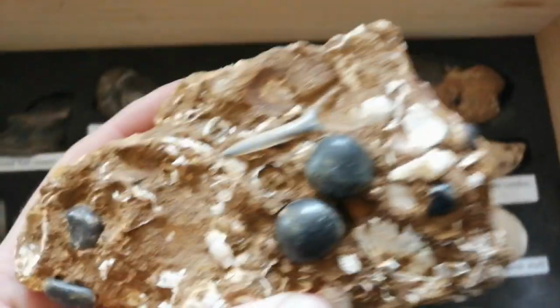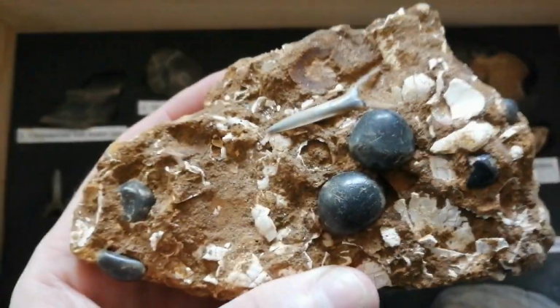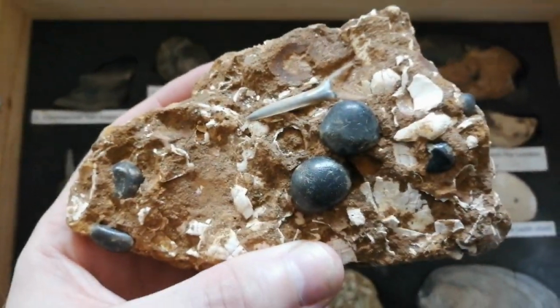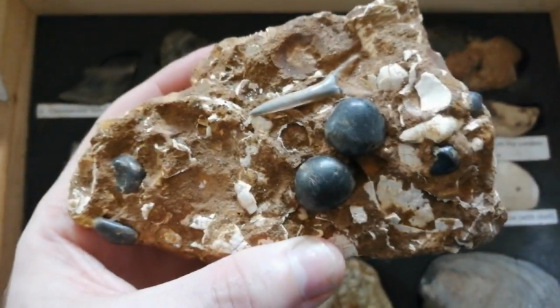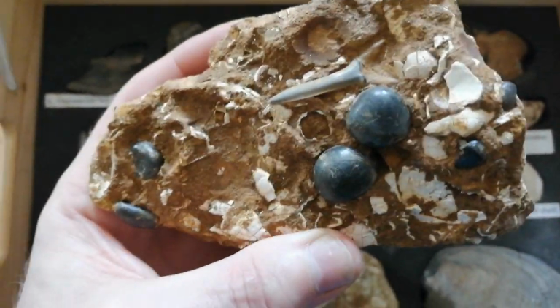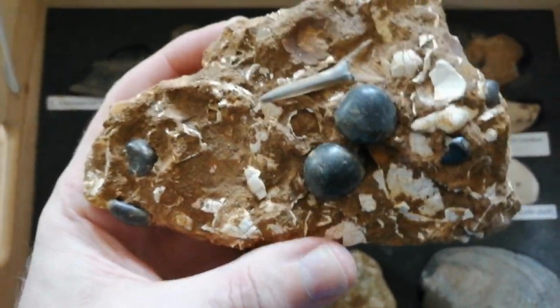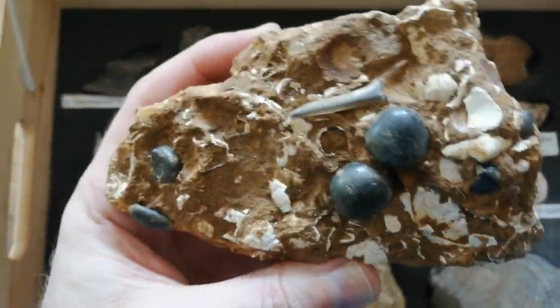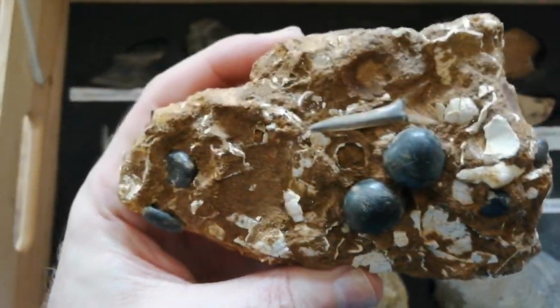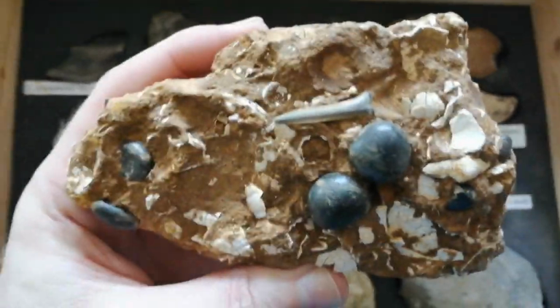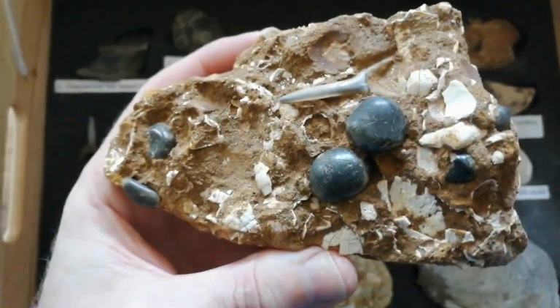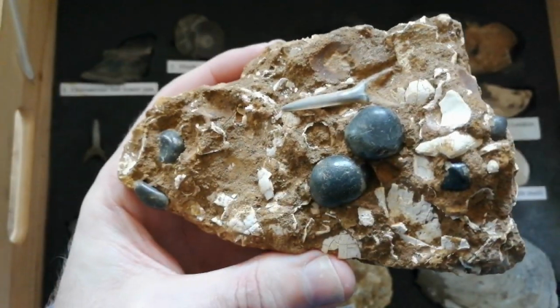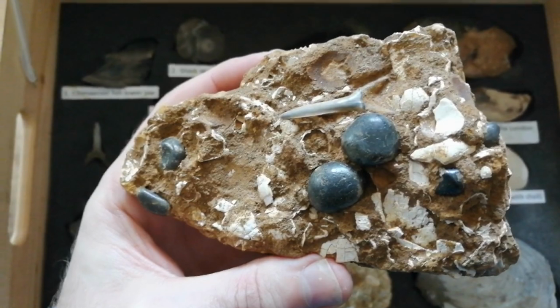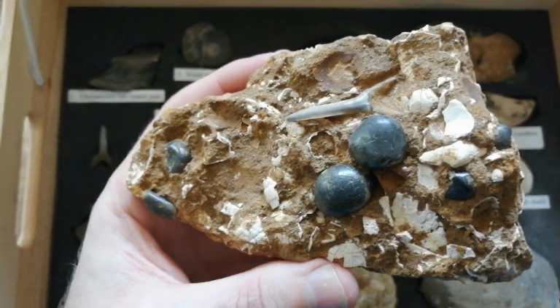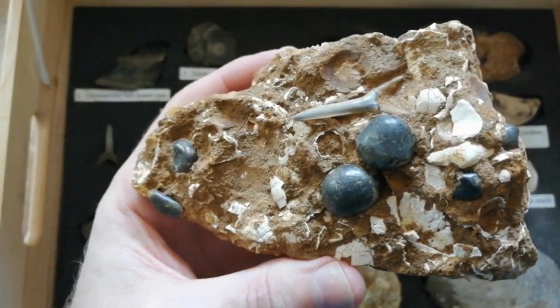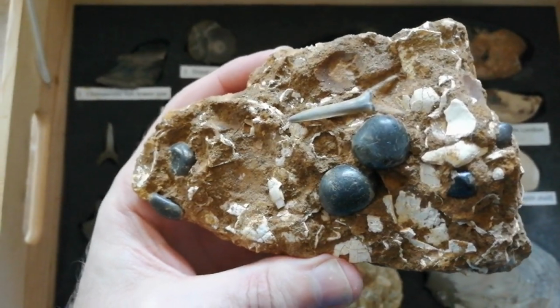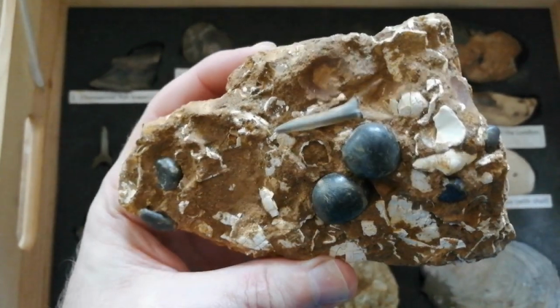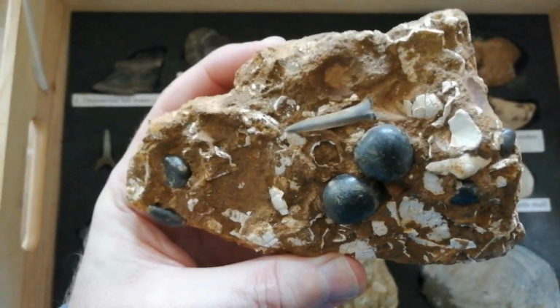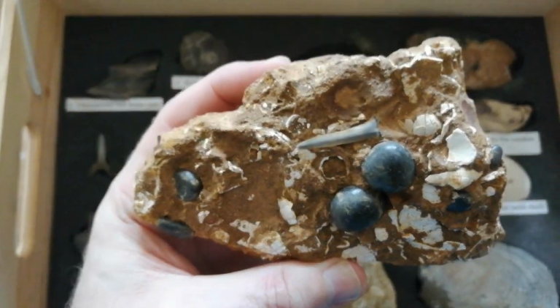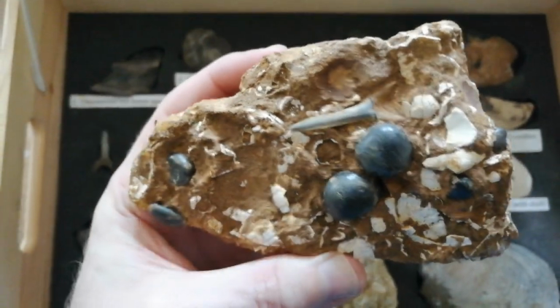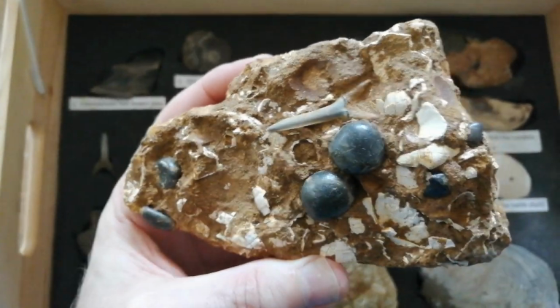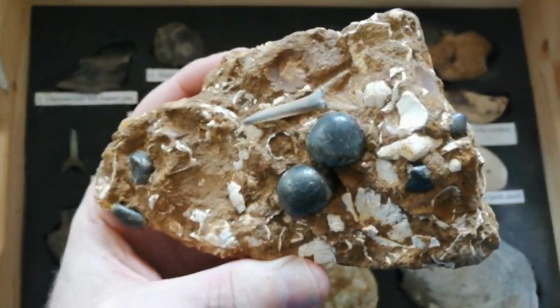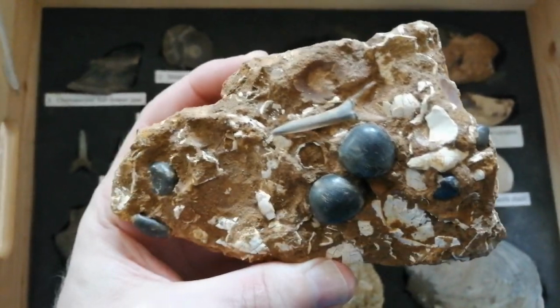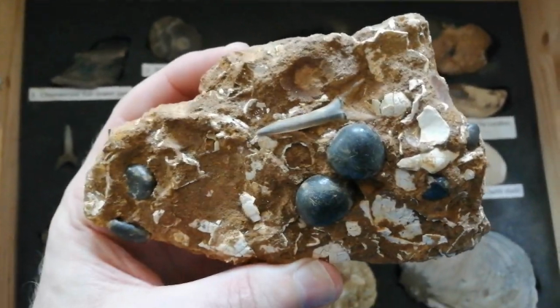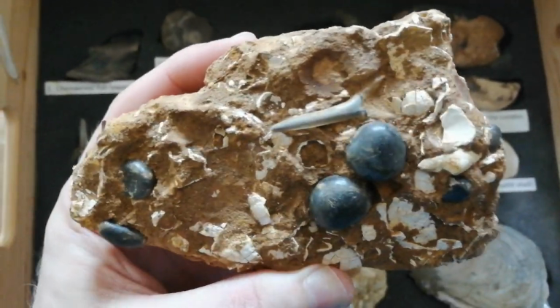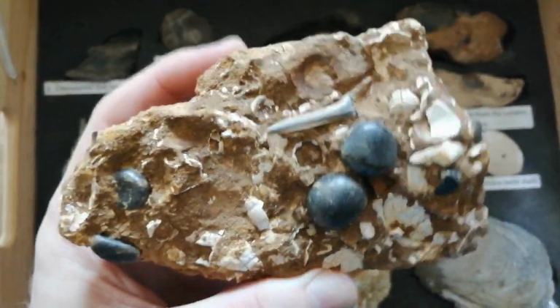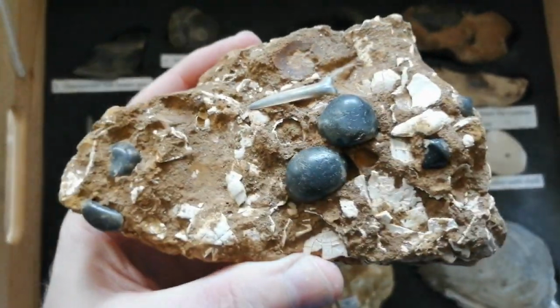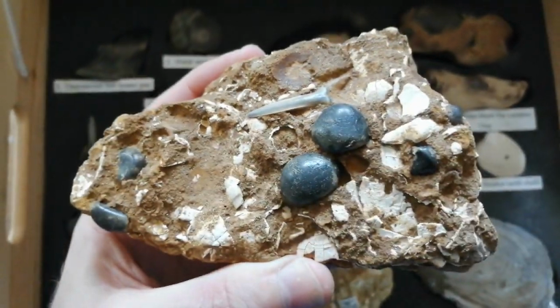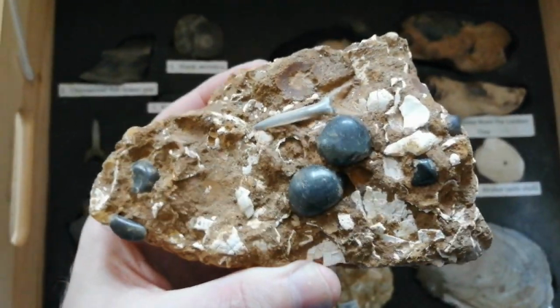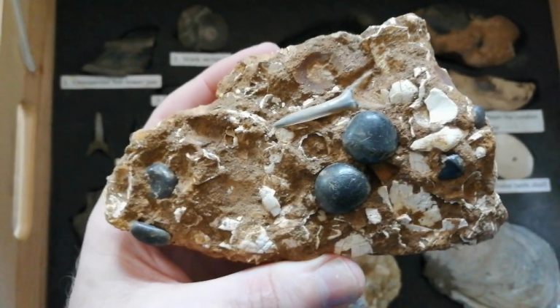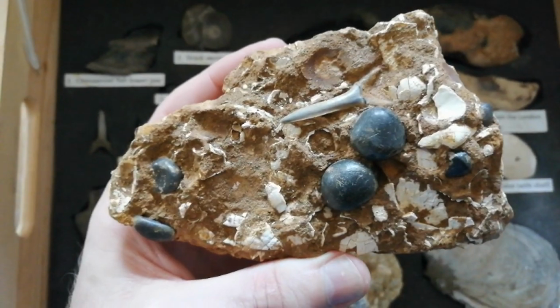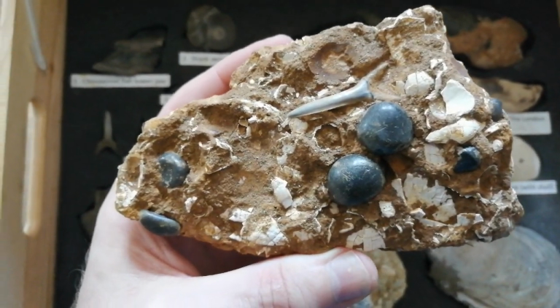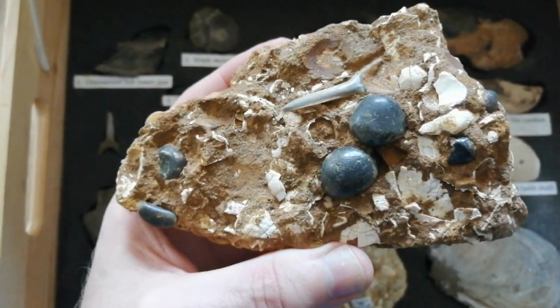This specimen here is in a lovely lump of what we call the Old Haven Formation locally. It's part of the Harich series.